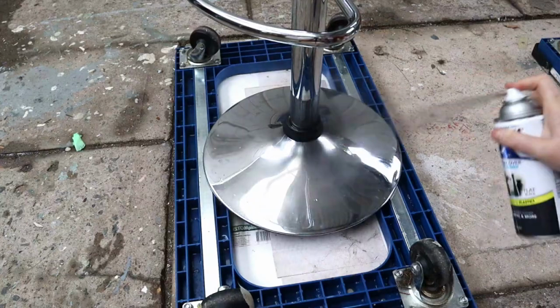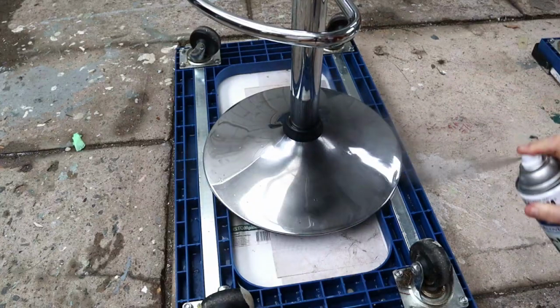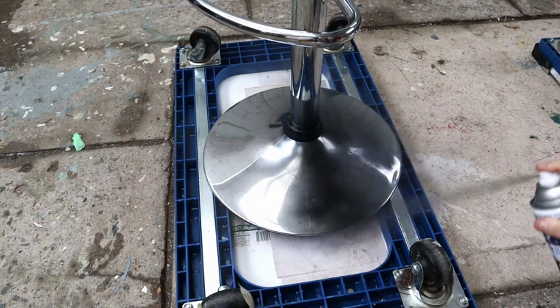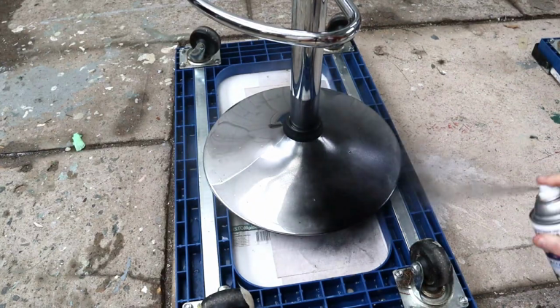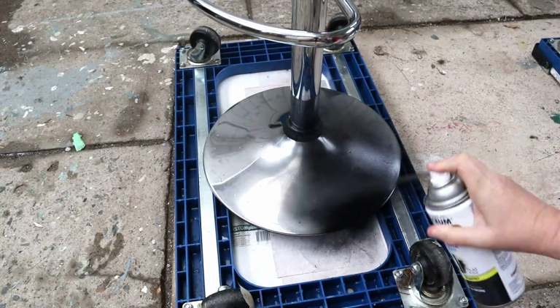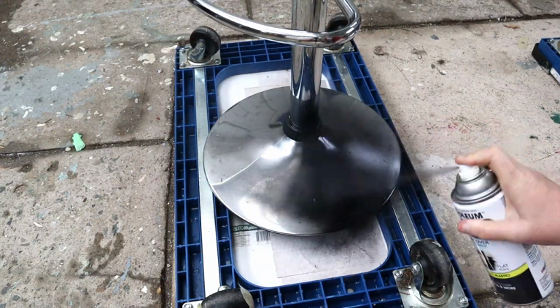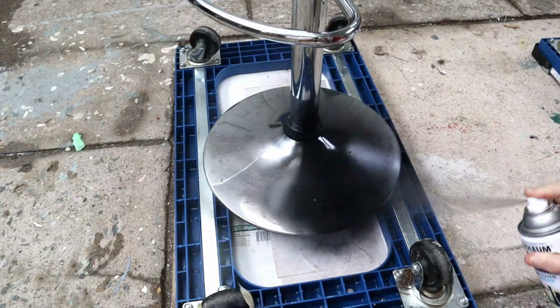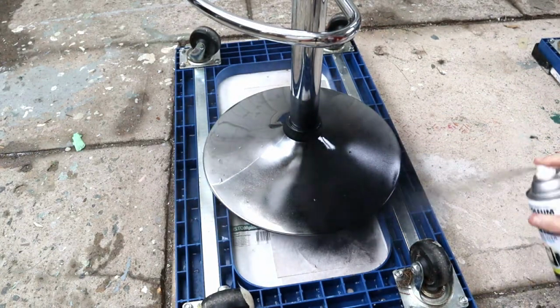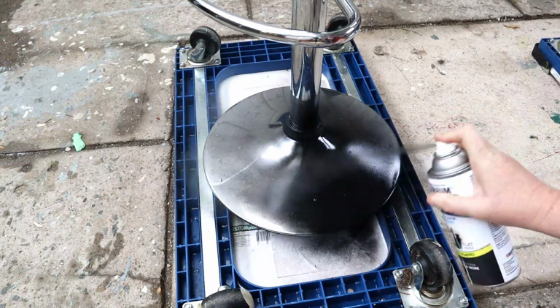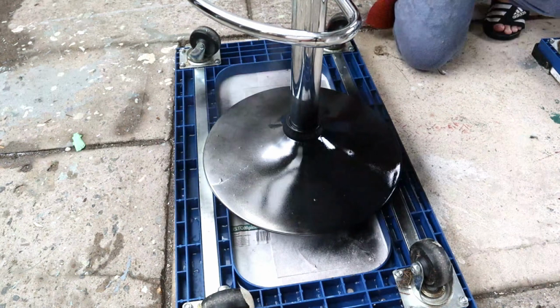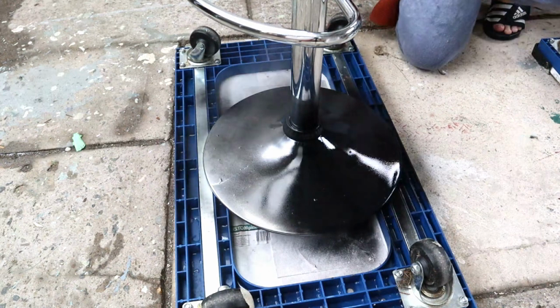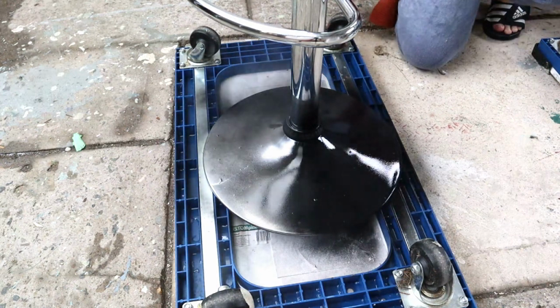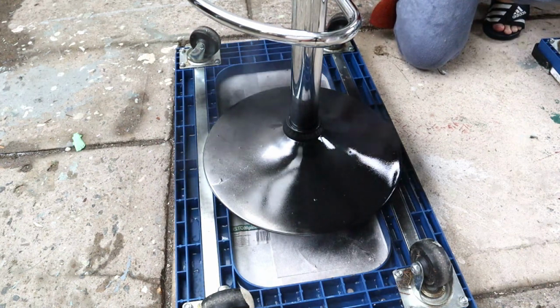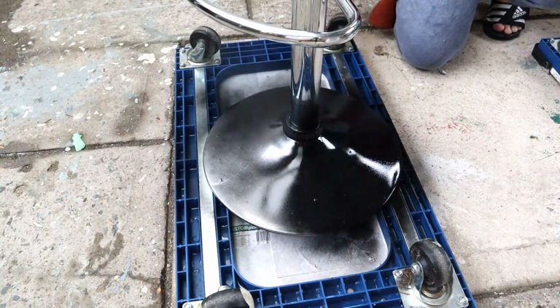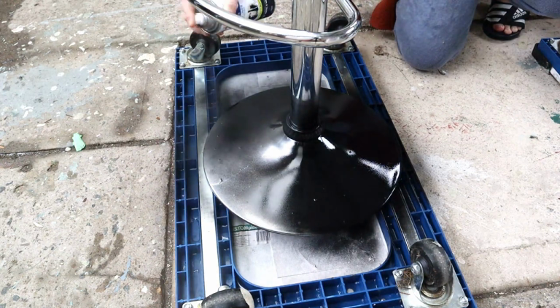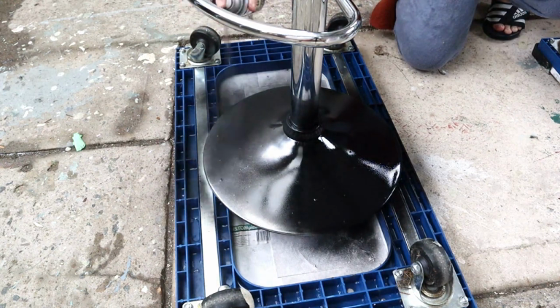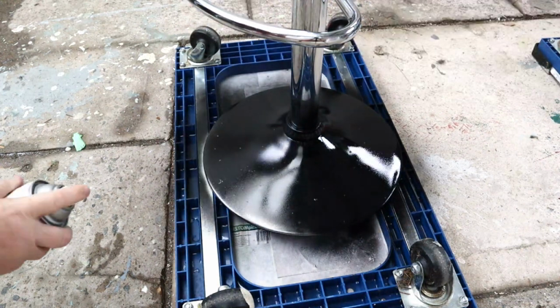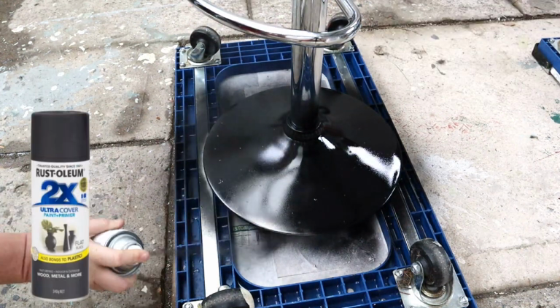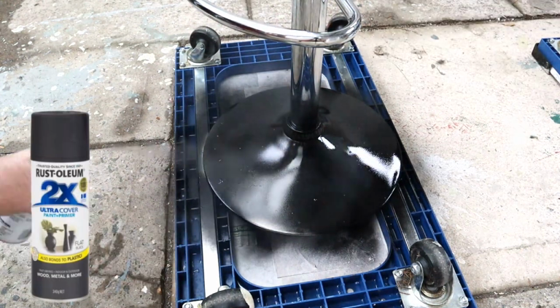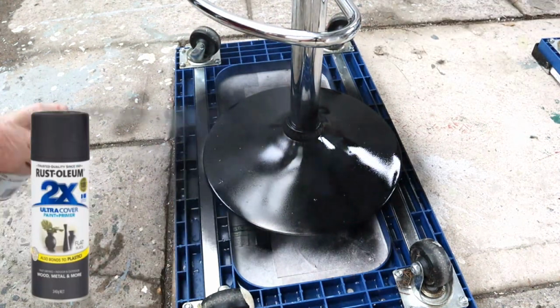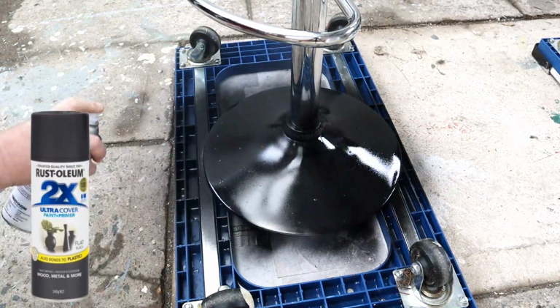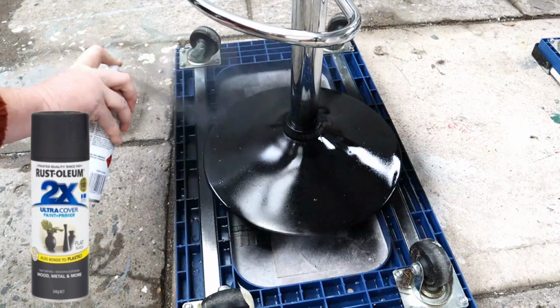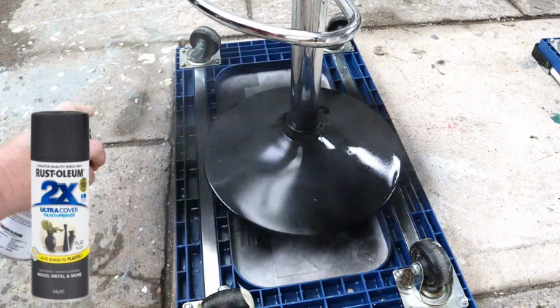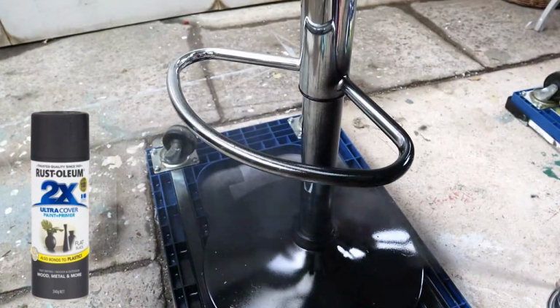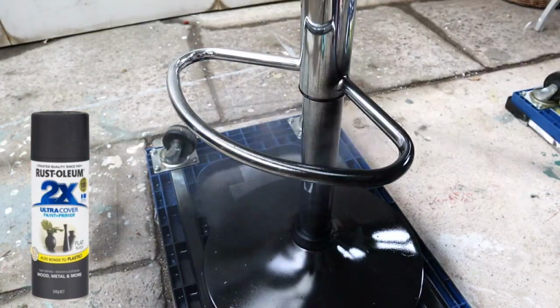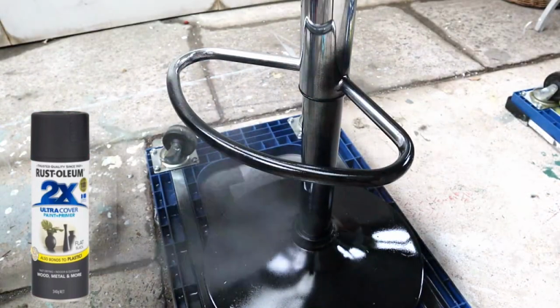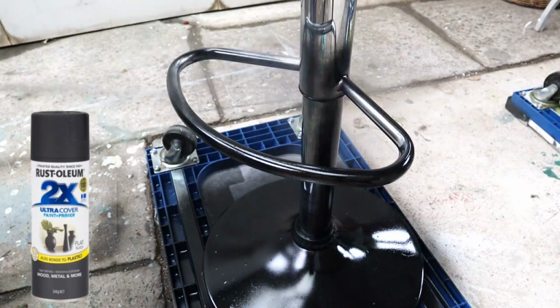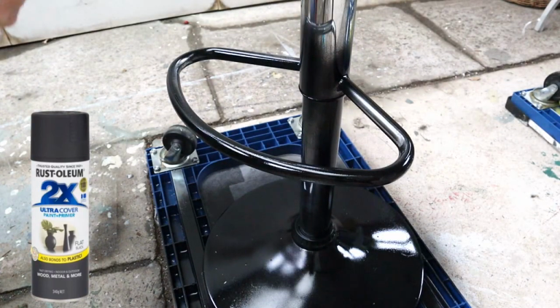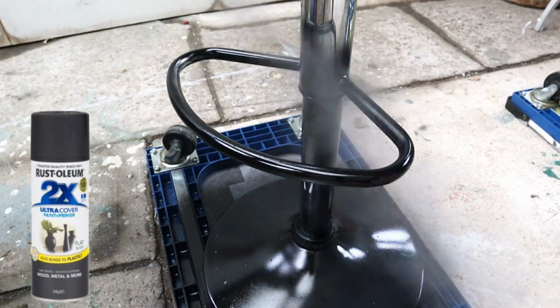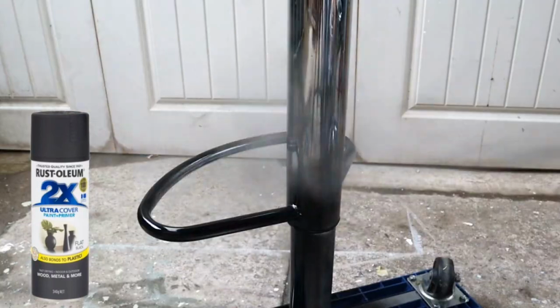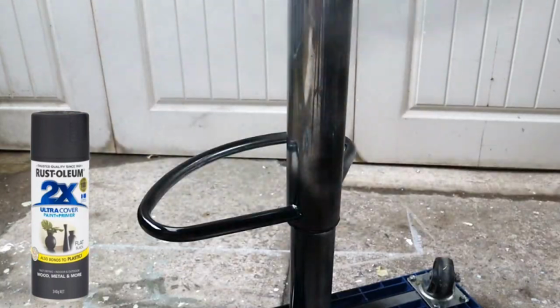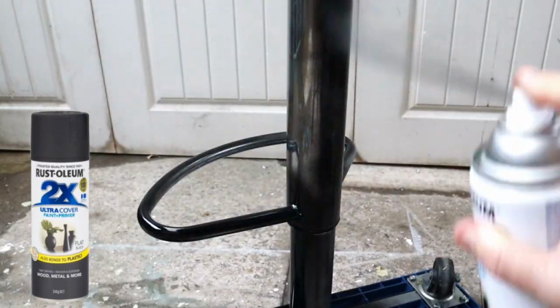It's the next day. I got rained off yesterday and it's raining still today. I'm going to use Rustoleum Ultra Cover paint and primer — so it covers wood, metal, and more.